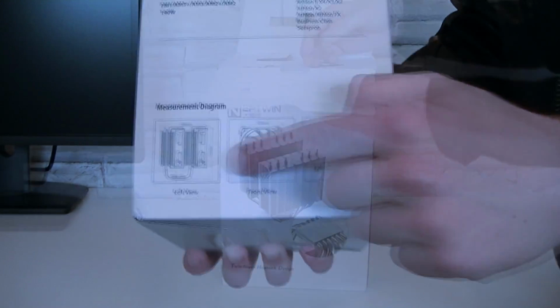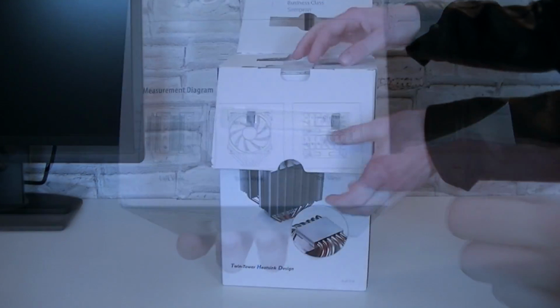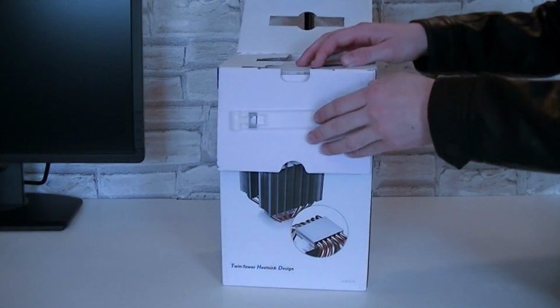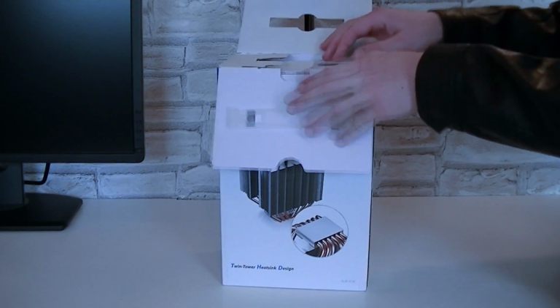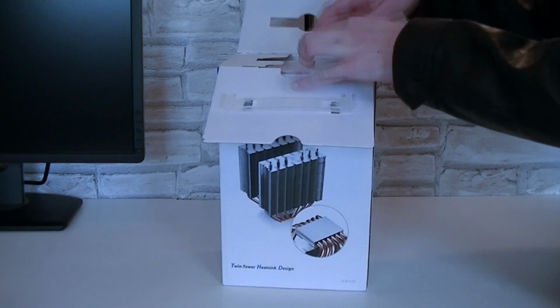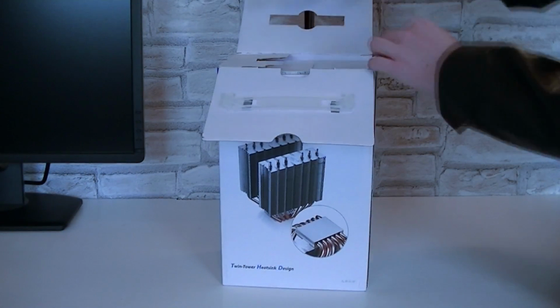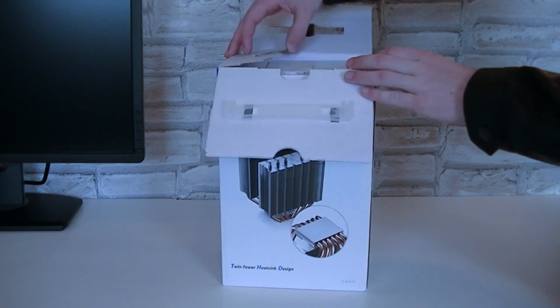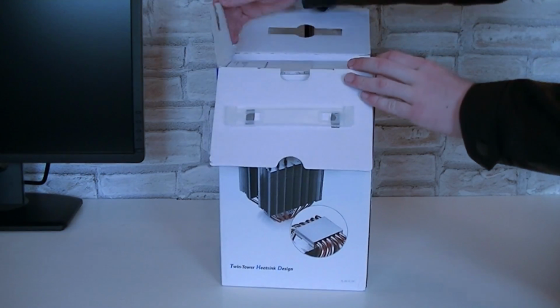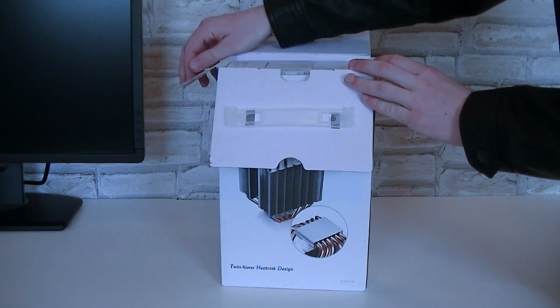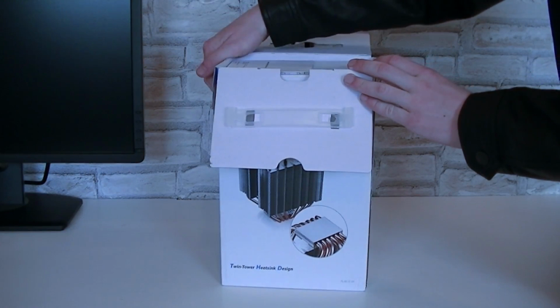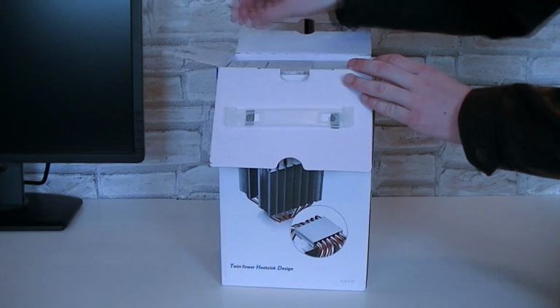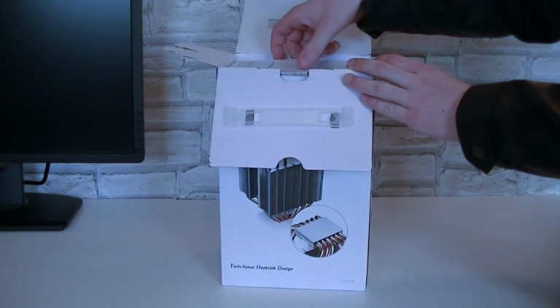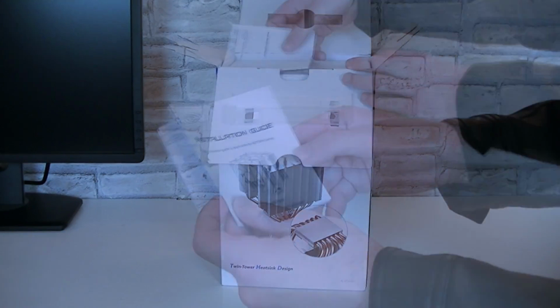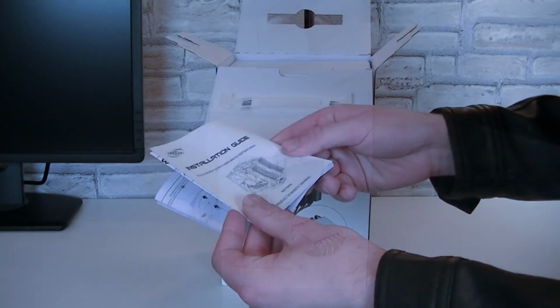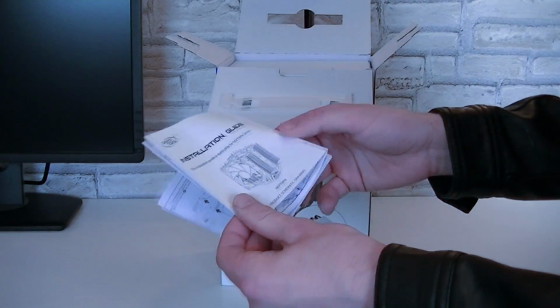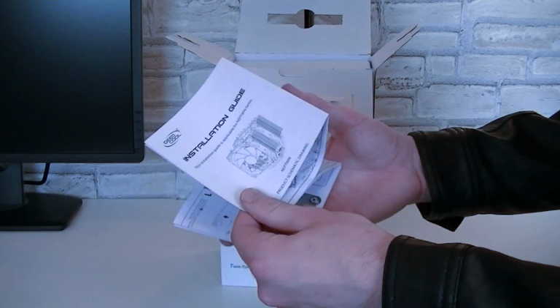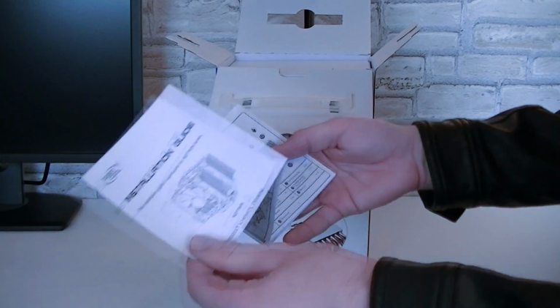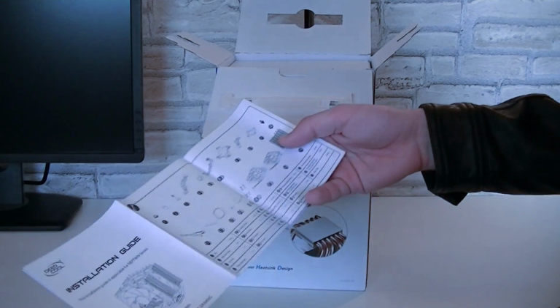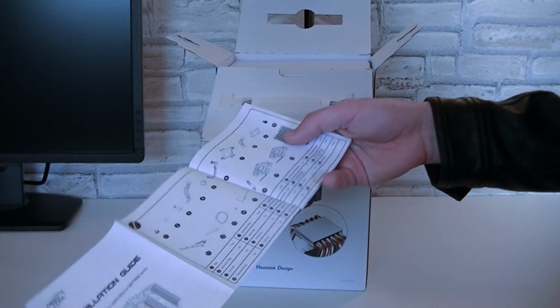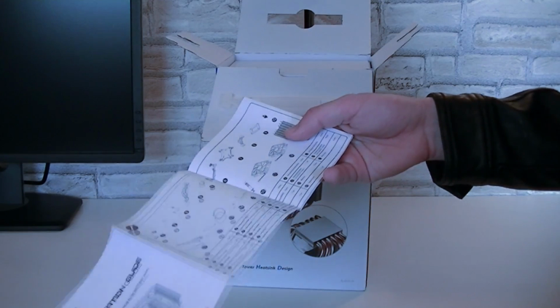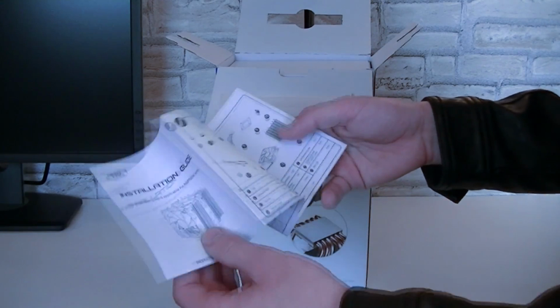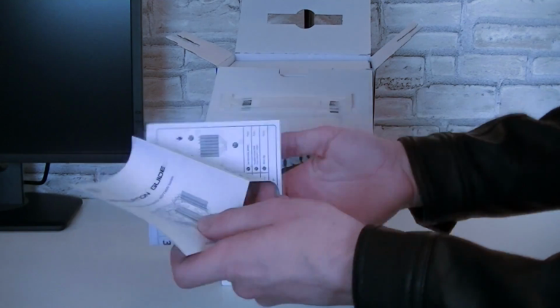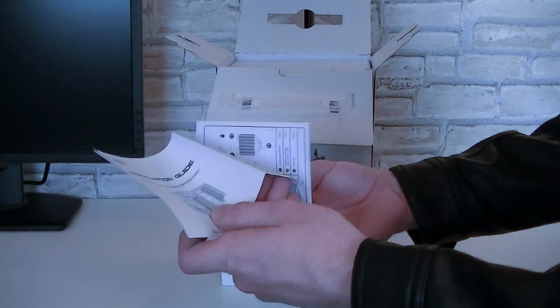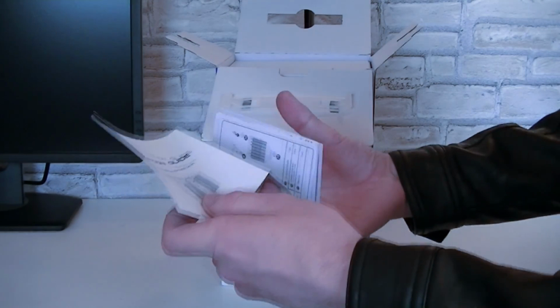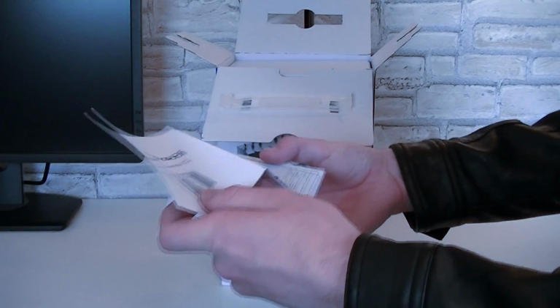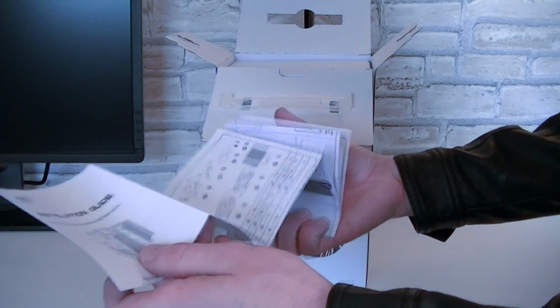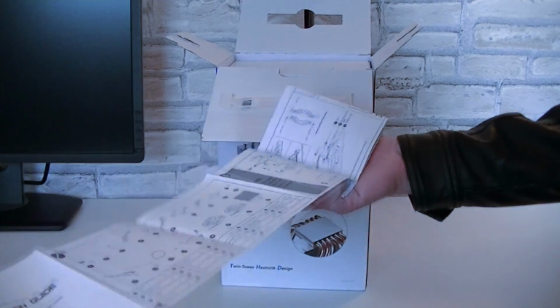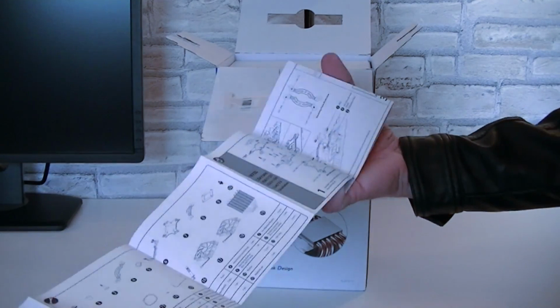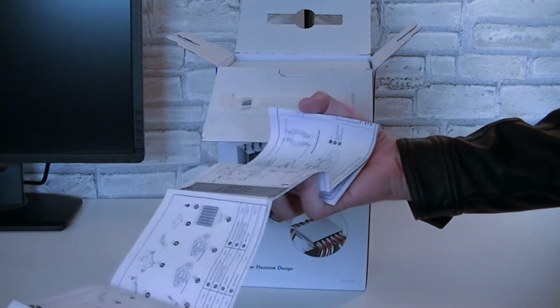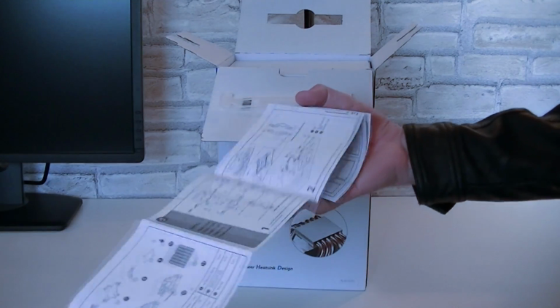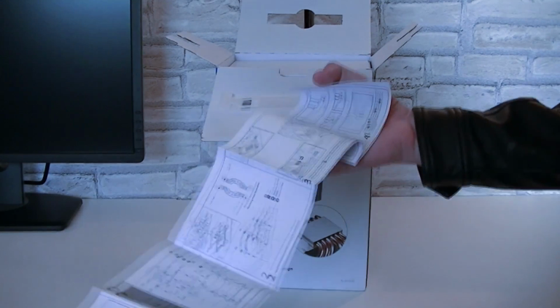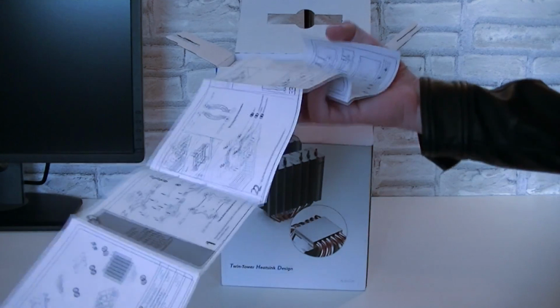Now let's open this box up and see what's inside. Right on top is the Deepcool installation guide for this cooler. These are very clear instructions.